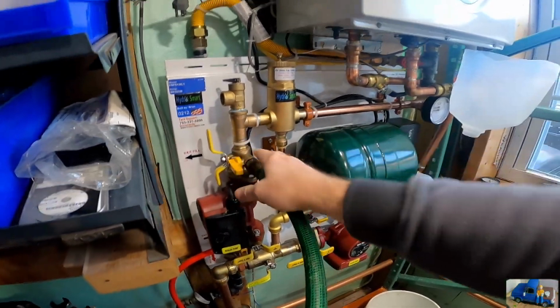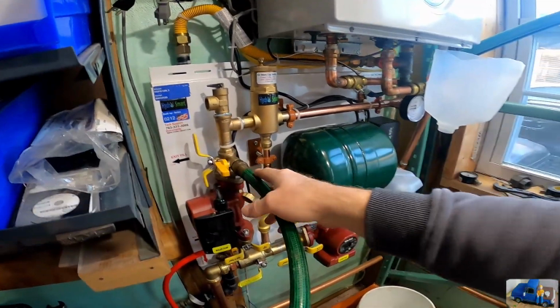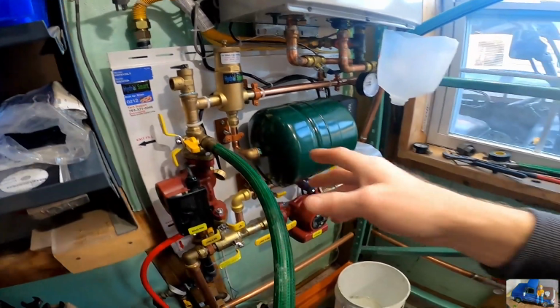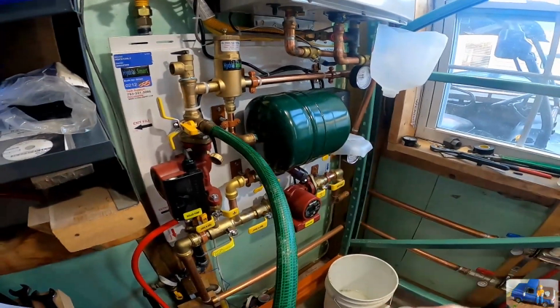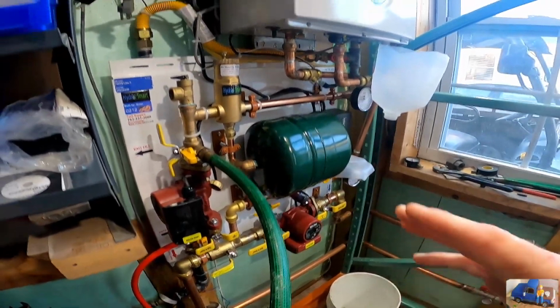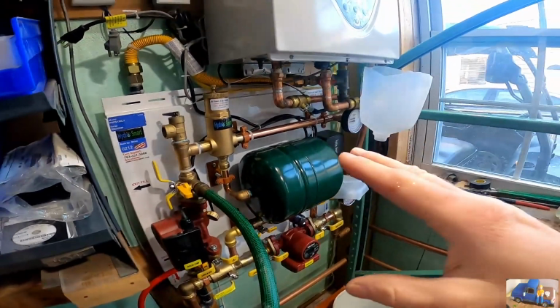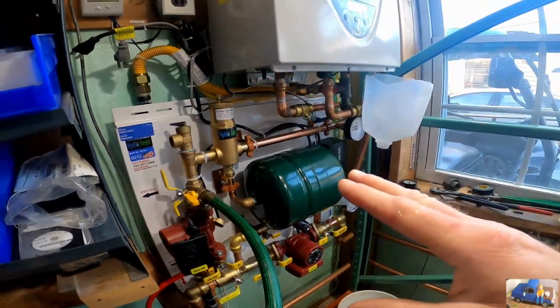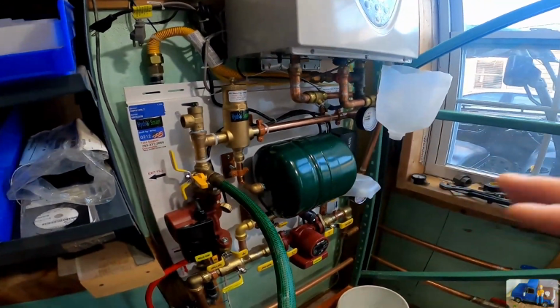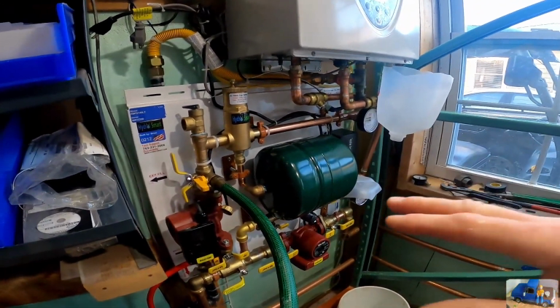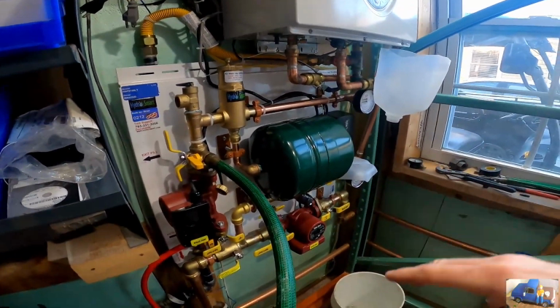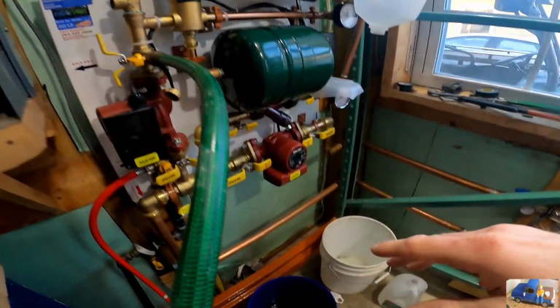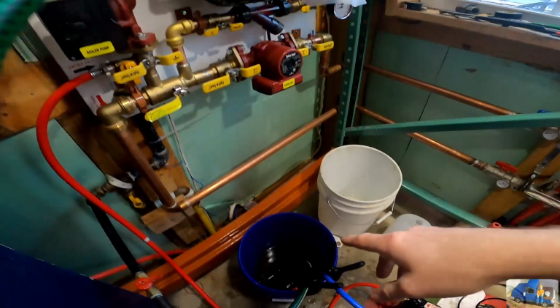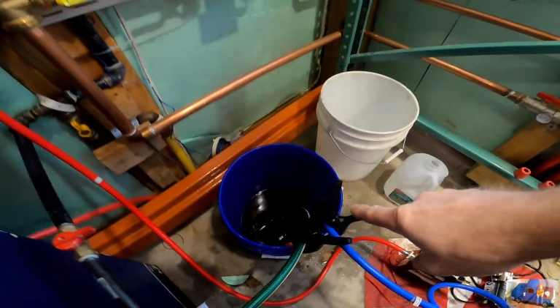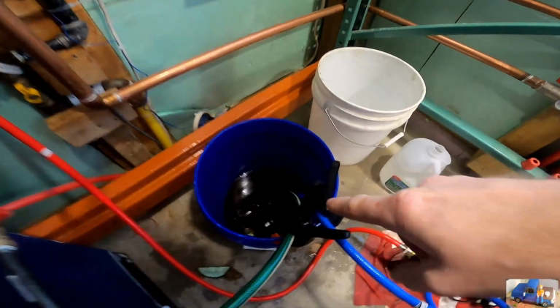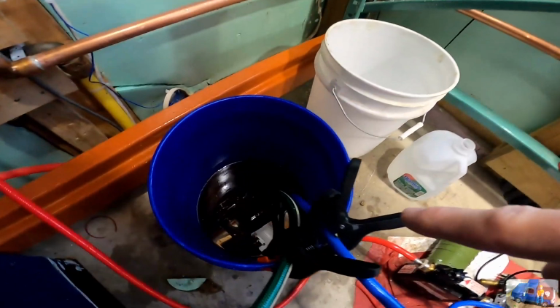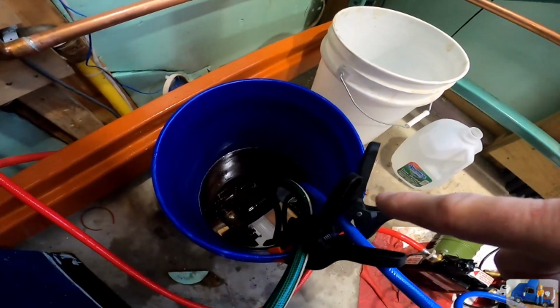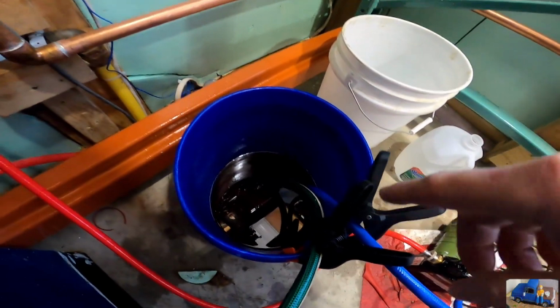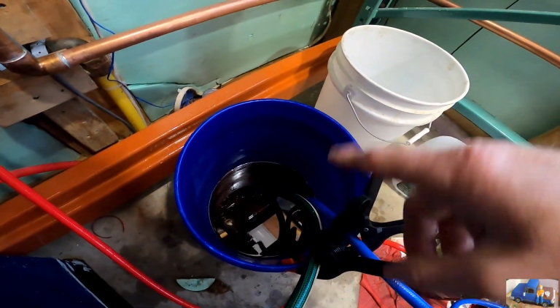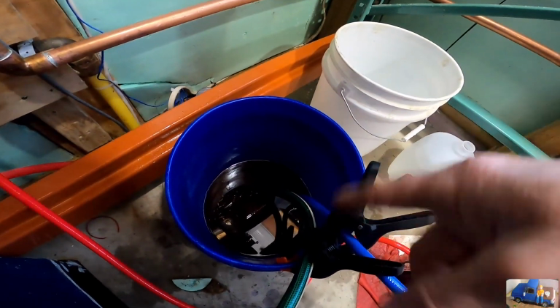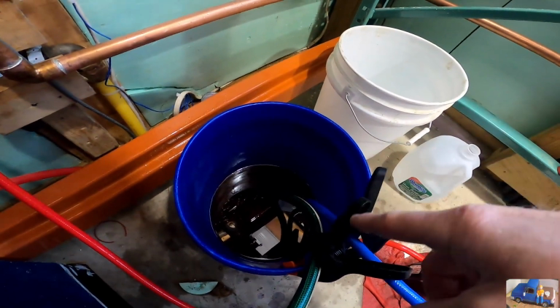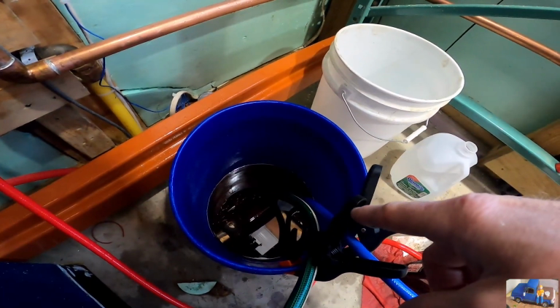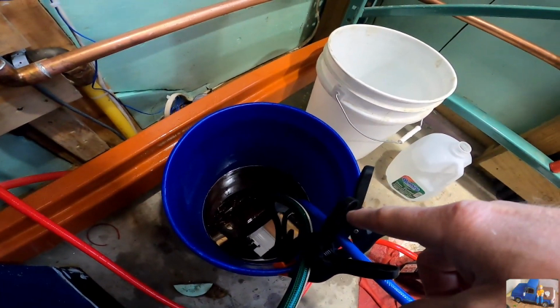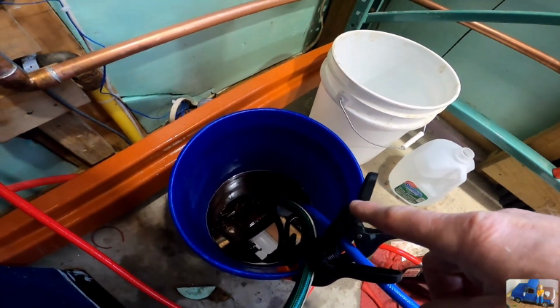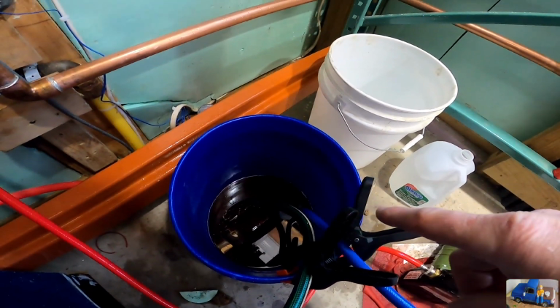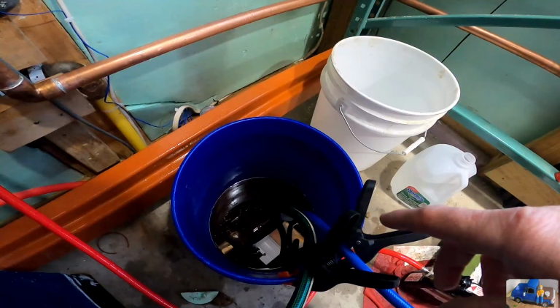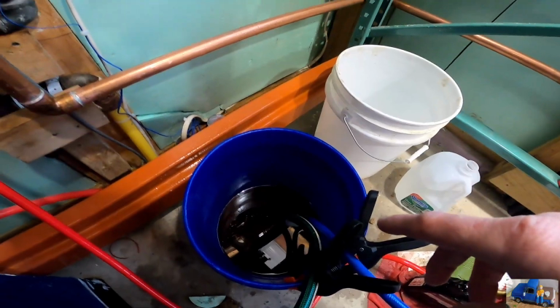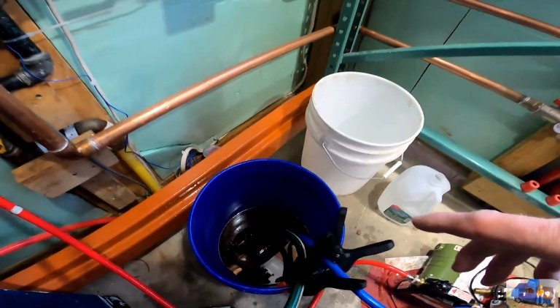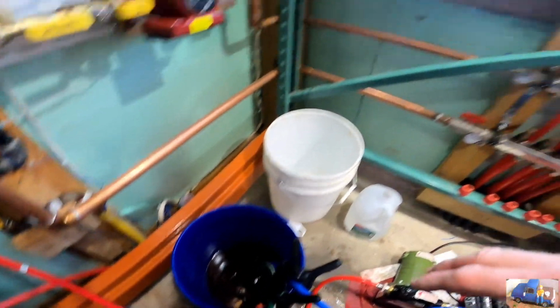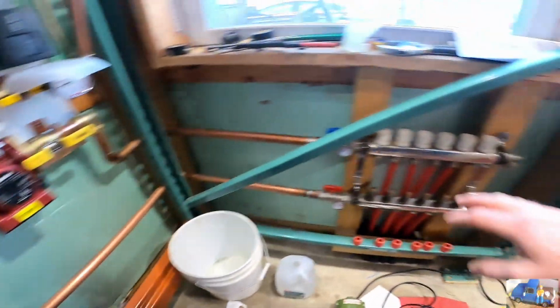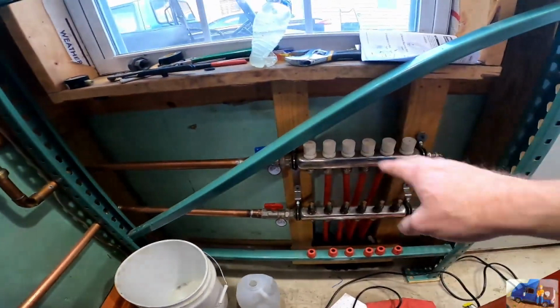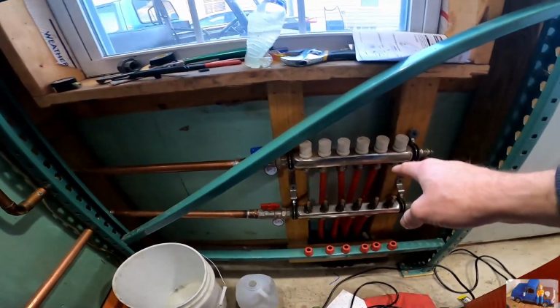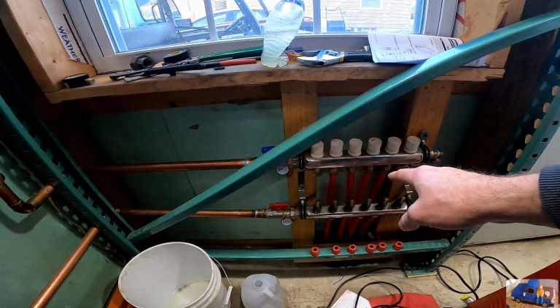We're going to watch the bucket of fluid and watch for all the air bubbles to go away. Then we'll start necking it down to each individual circuit.